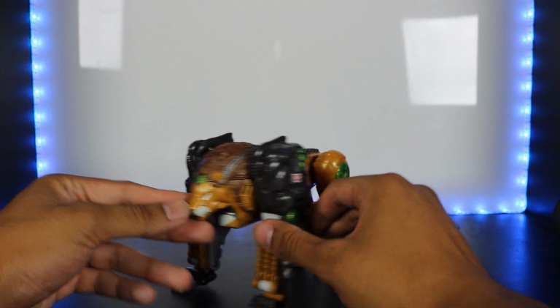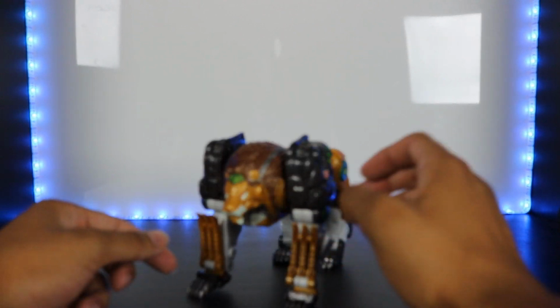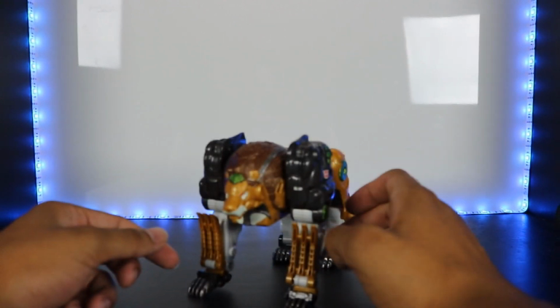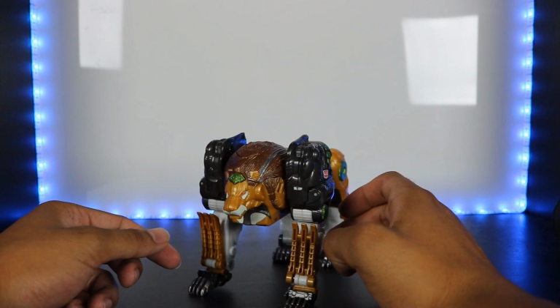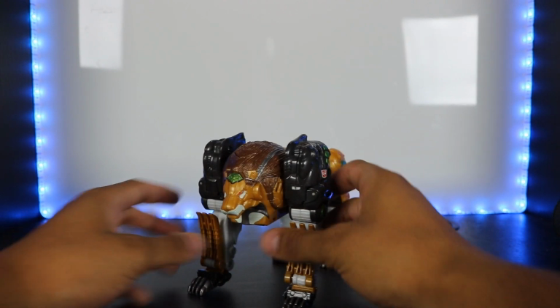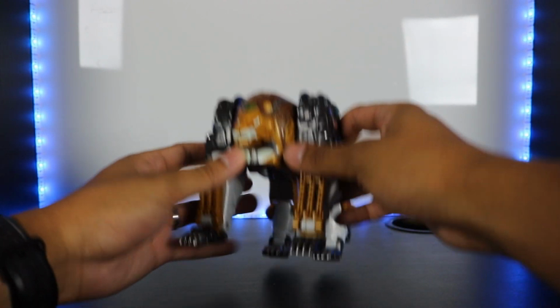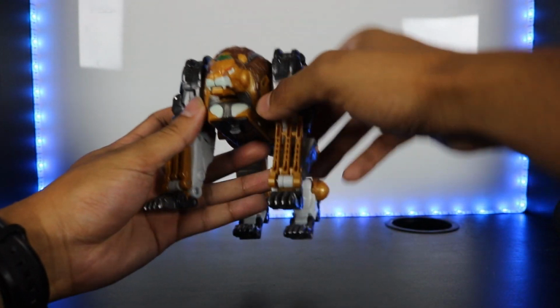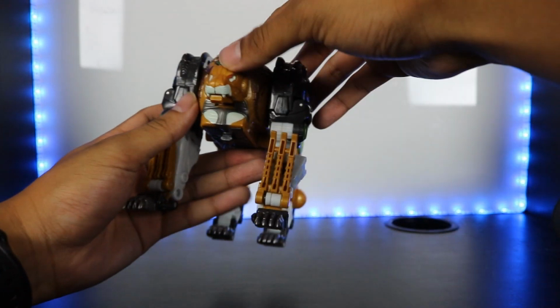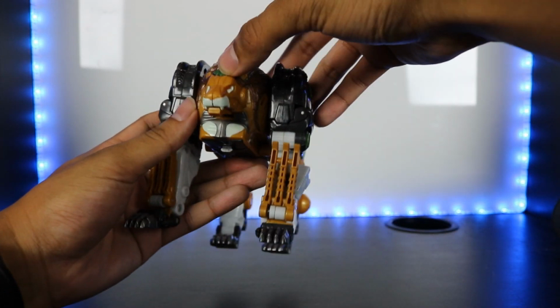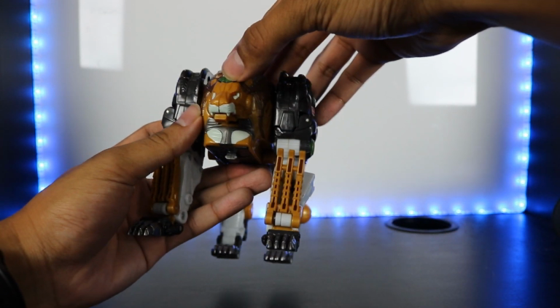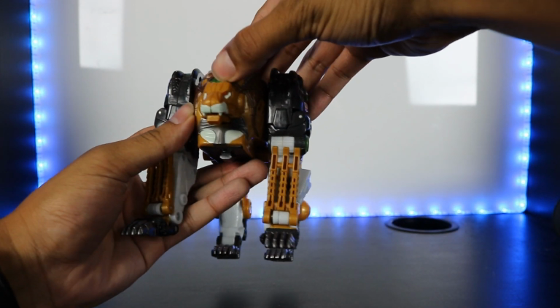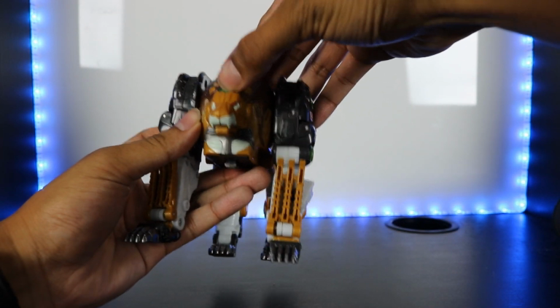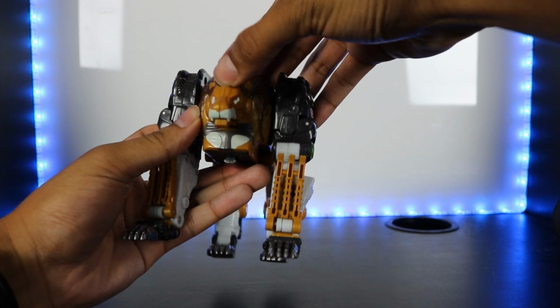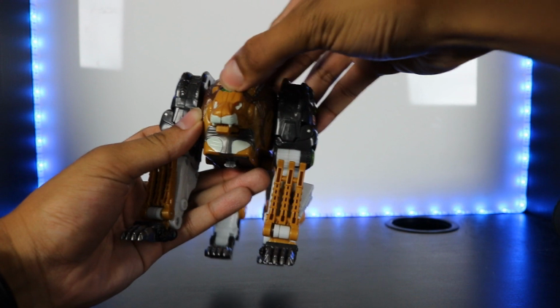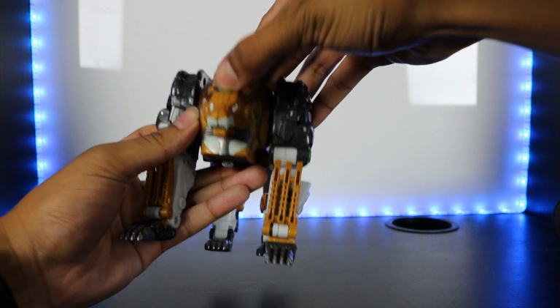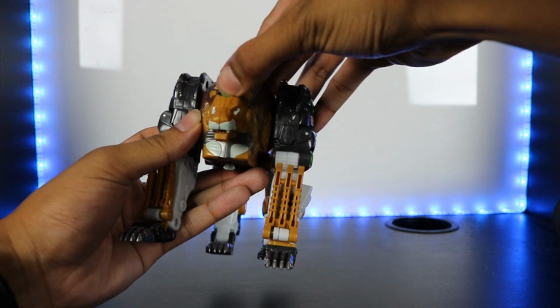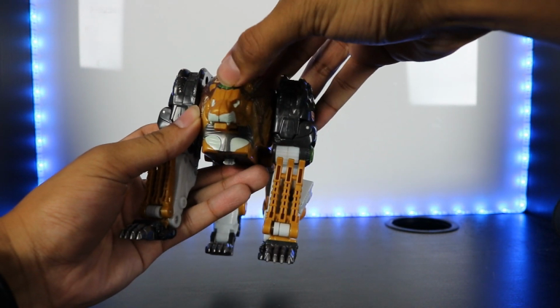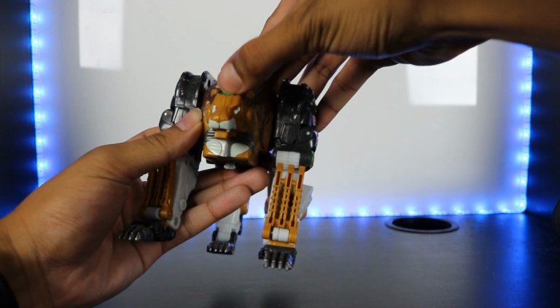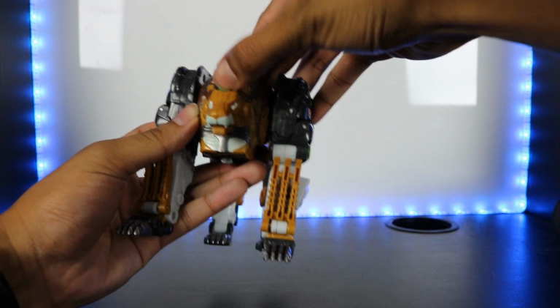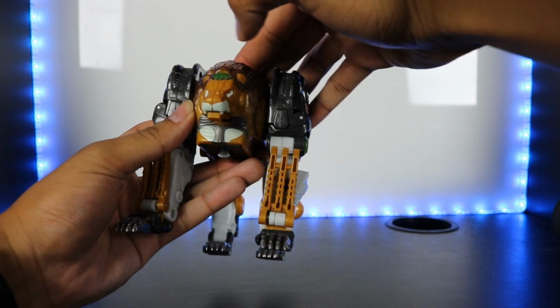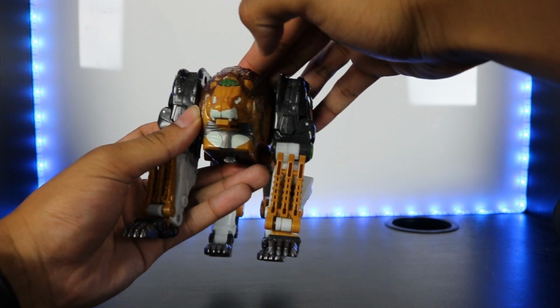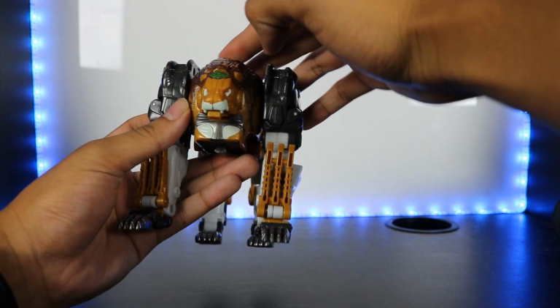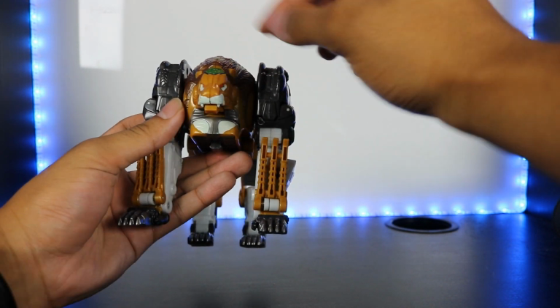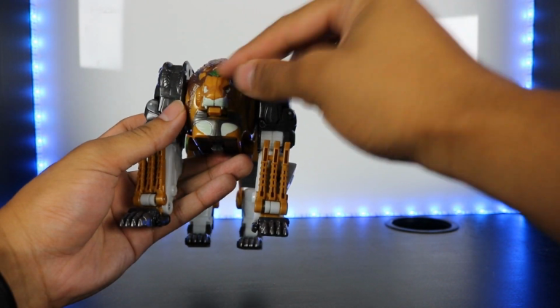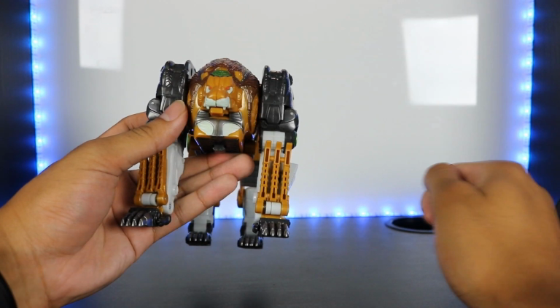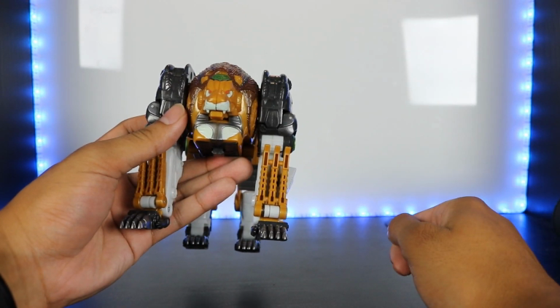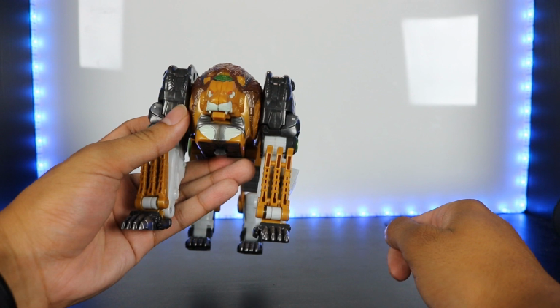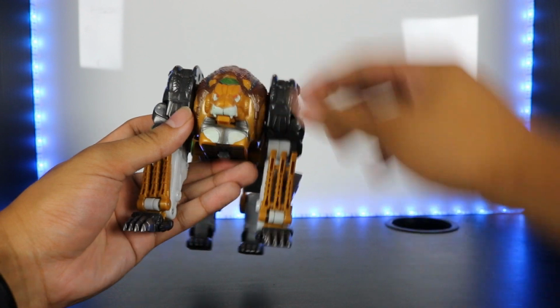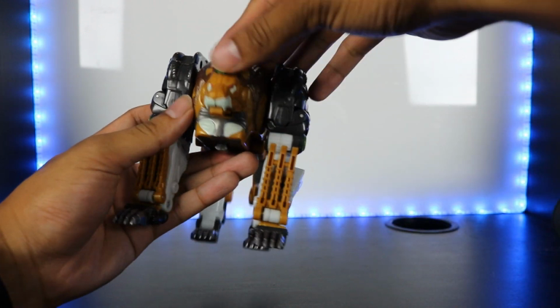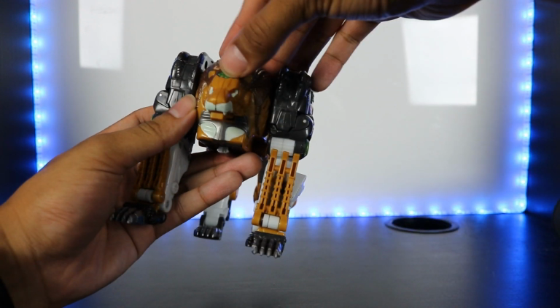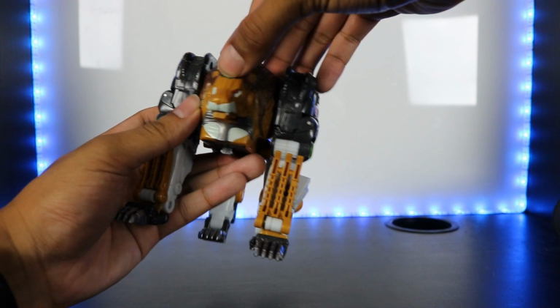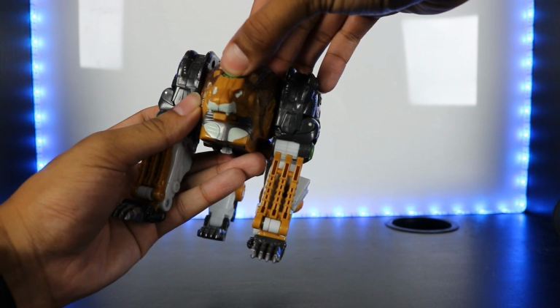You also get green on the limbs and on his forehead, which is actually a gimmick — it's a button. If you press on it, his mouth opens just like that. It's a pretty stiff spring; it's not the easiest thing to press, but you get that play value with it if you choose to use it.